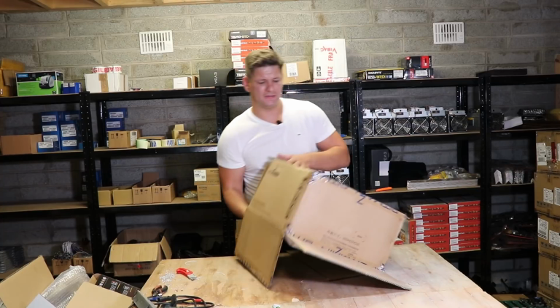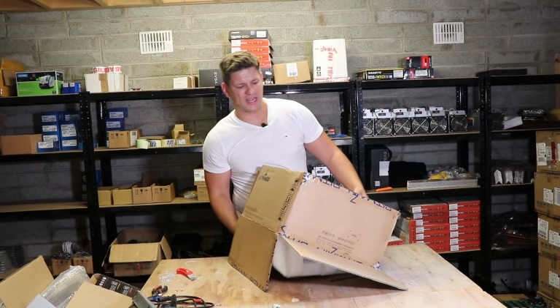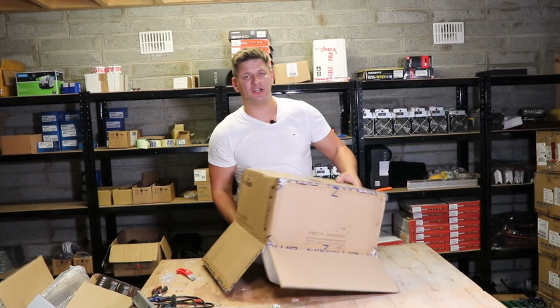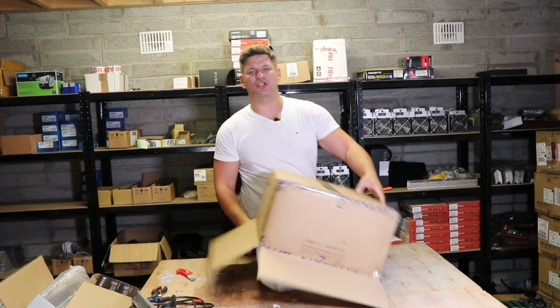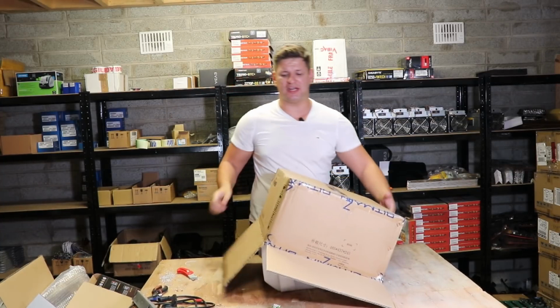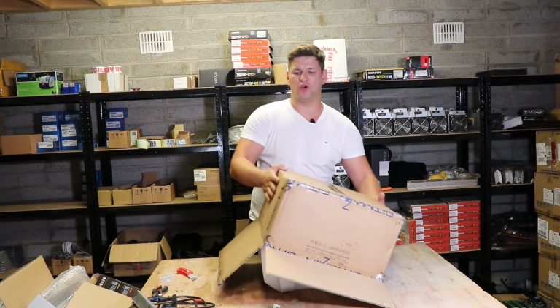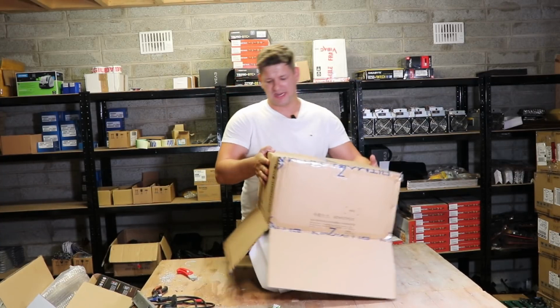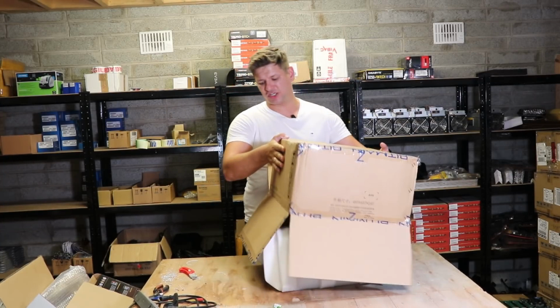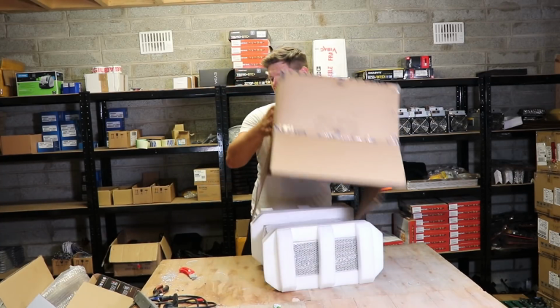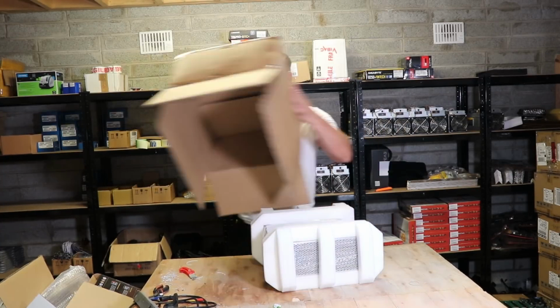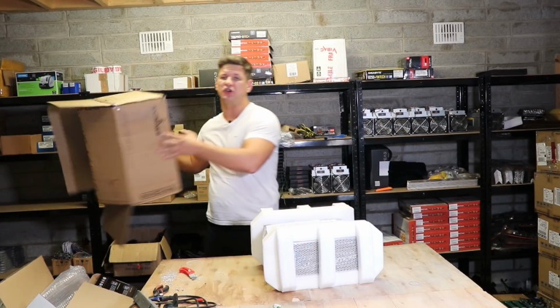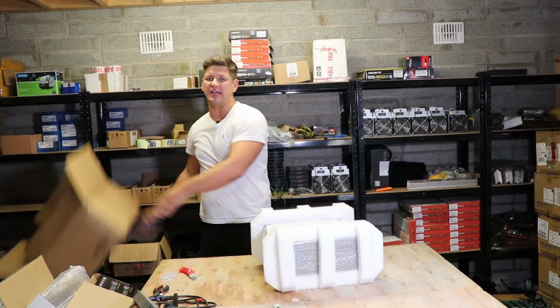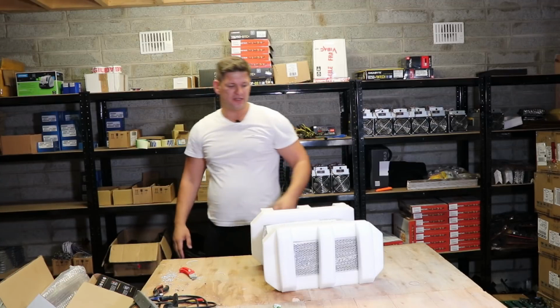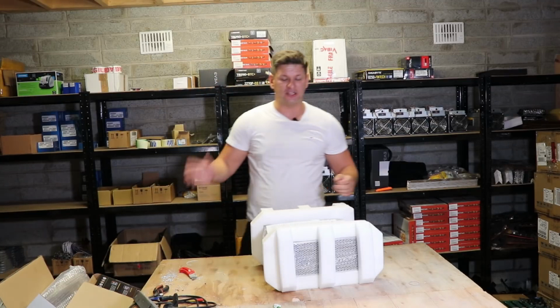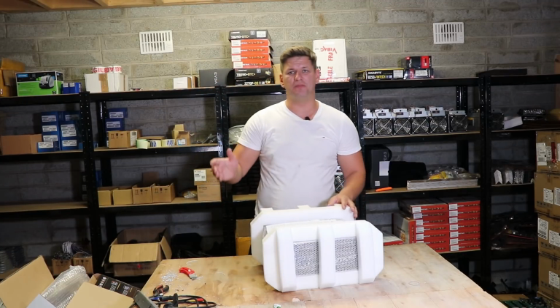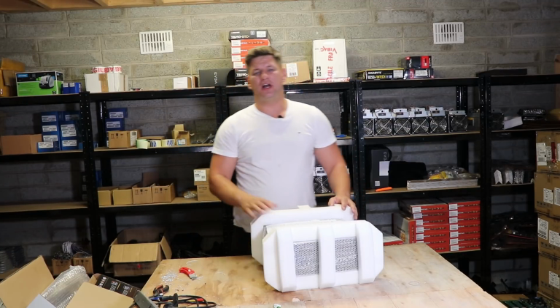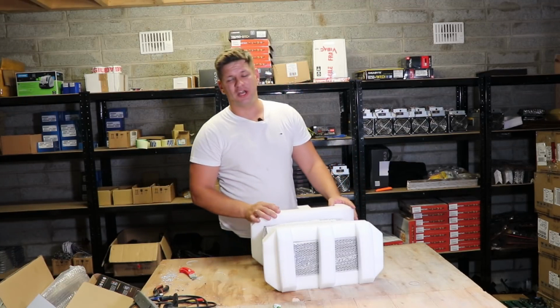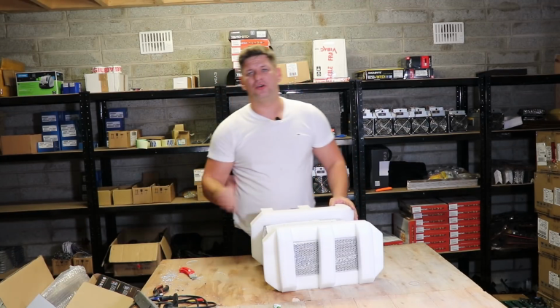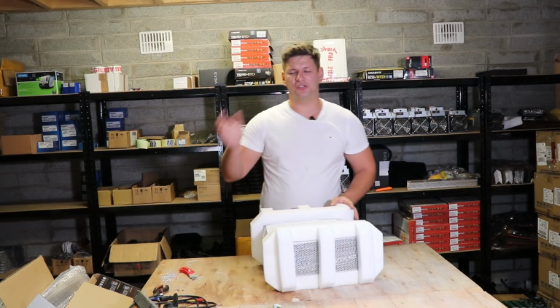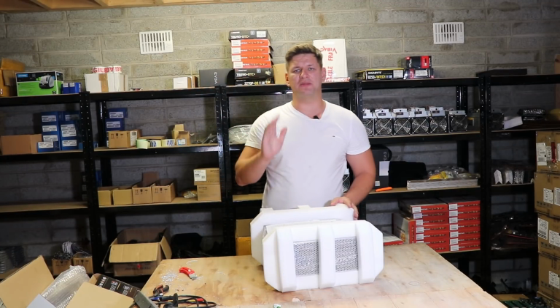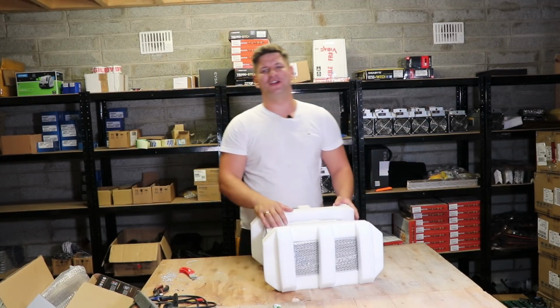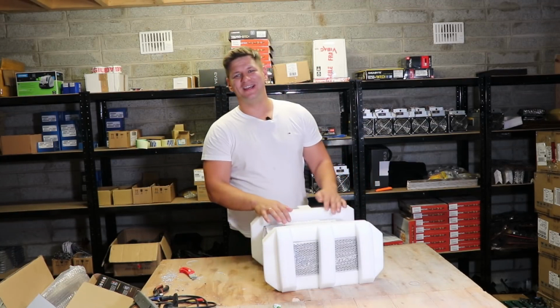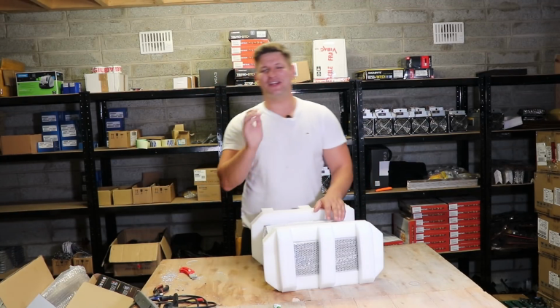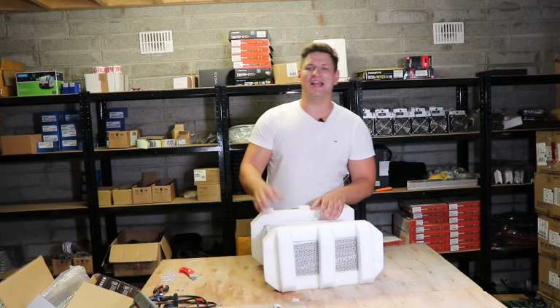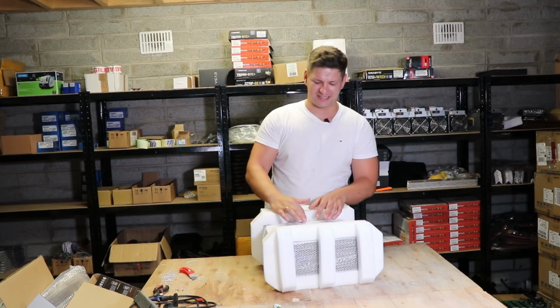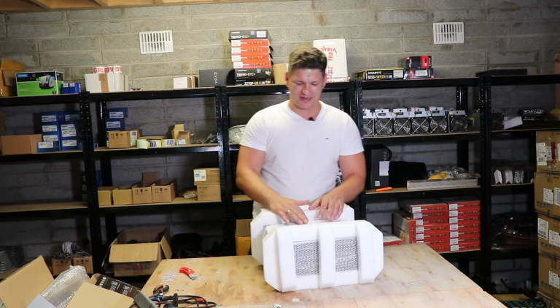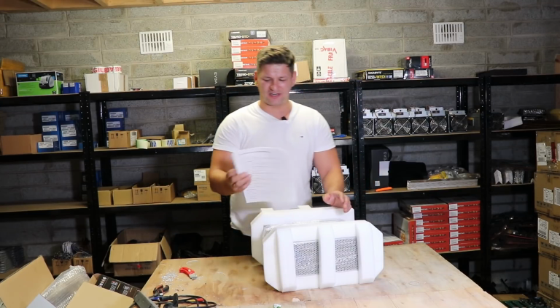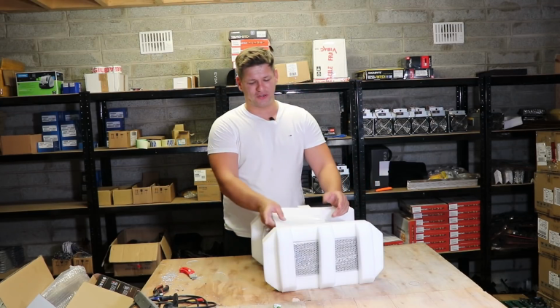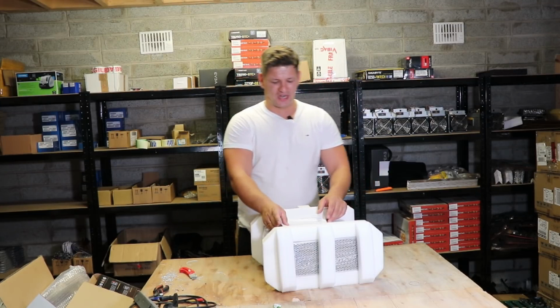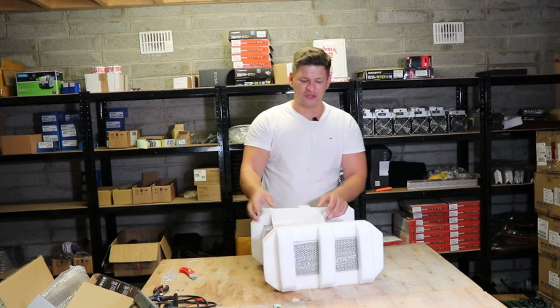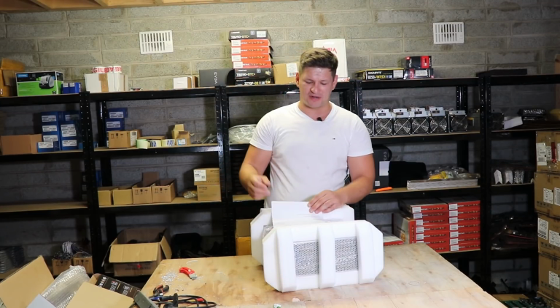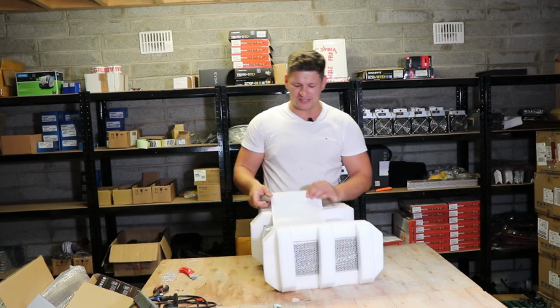The Antminer E3 is for the ETHash algorithm, so you can mine currencies like Ethereum, Ethereum Classic, I think Komodo, EtherZero, and some other coins.